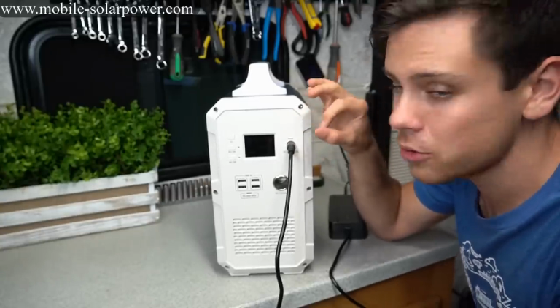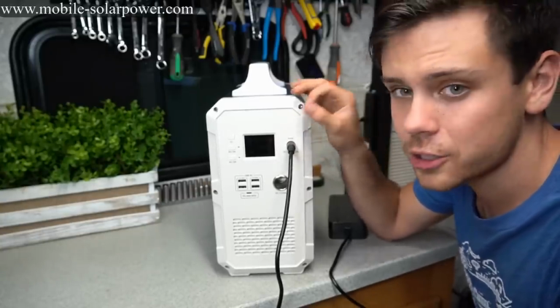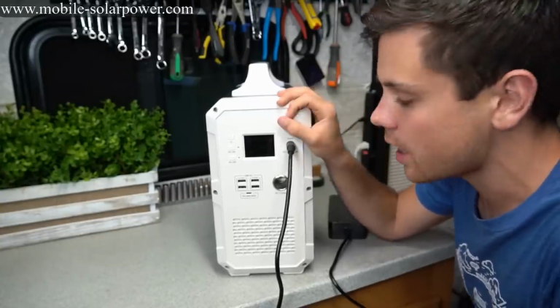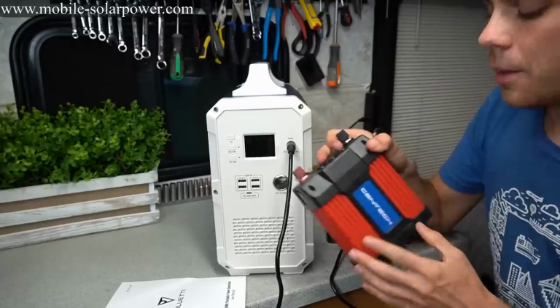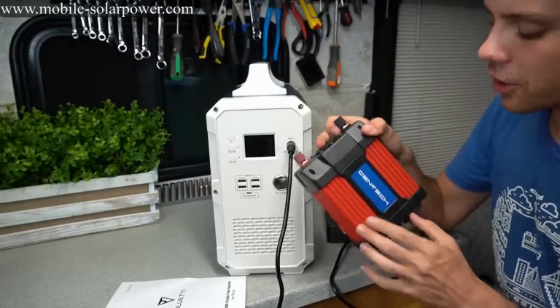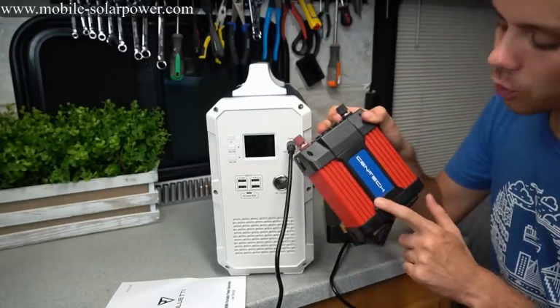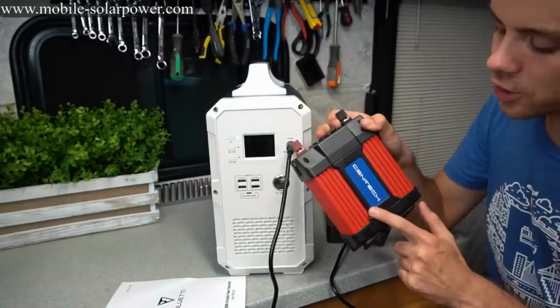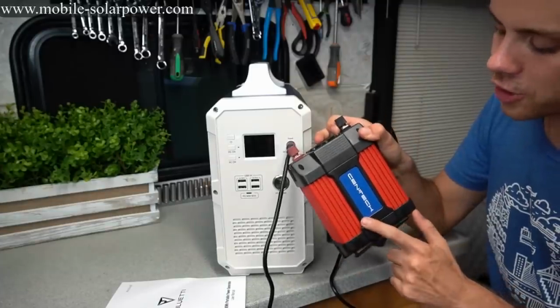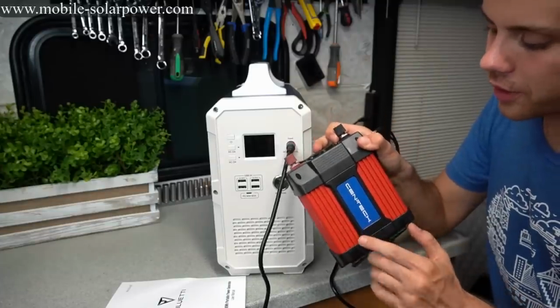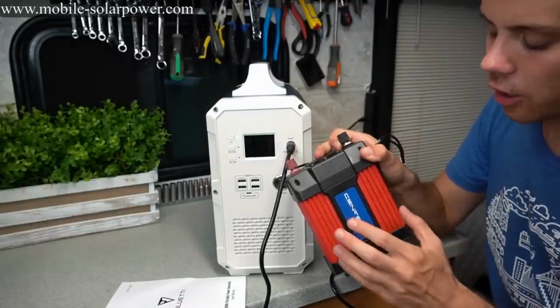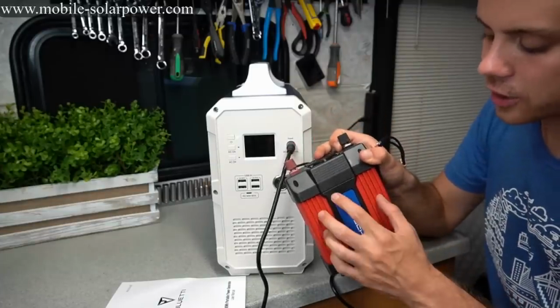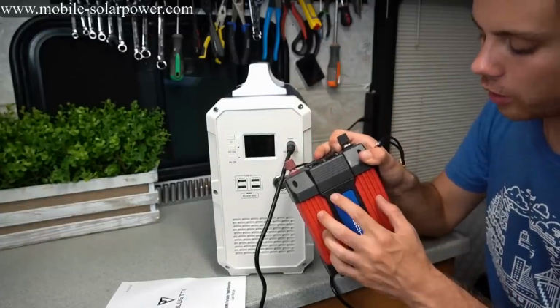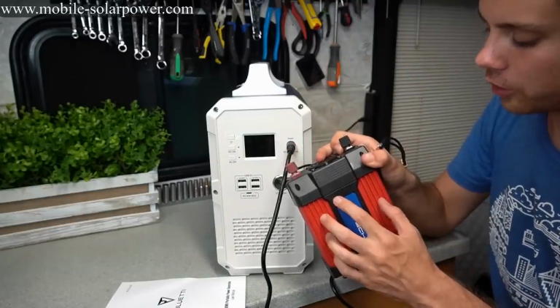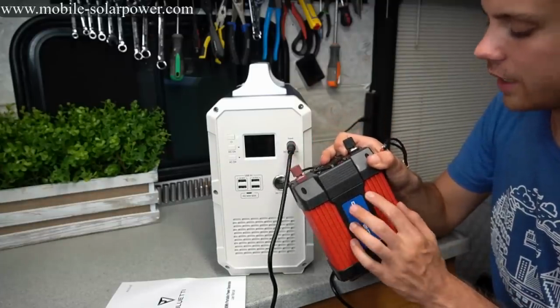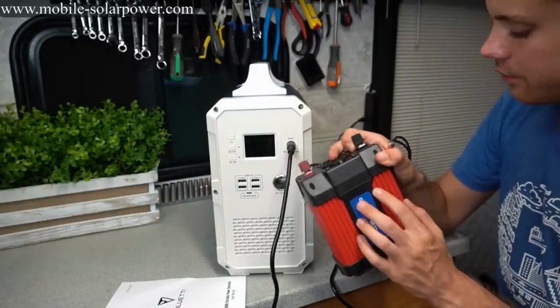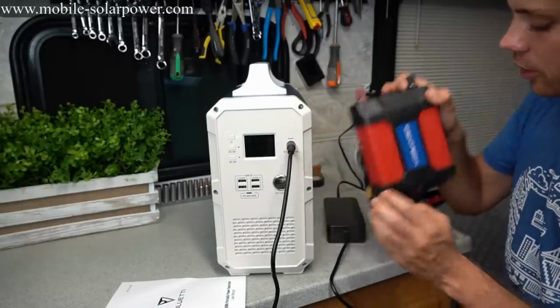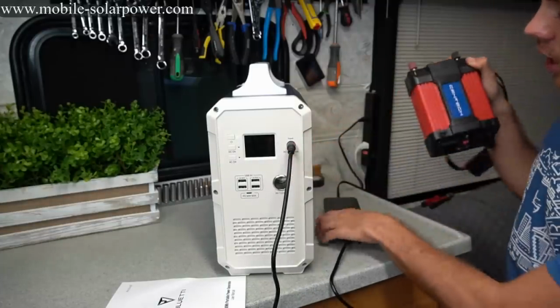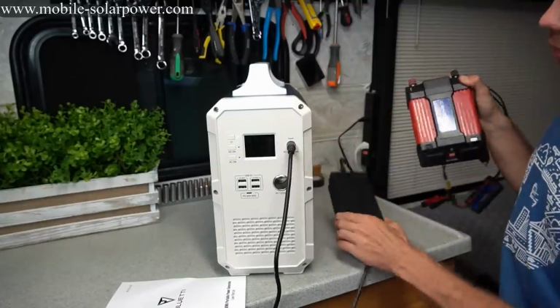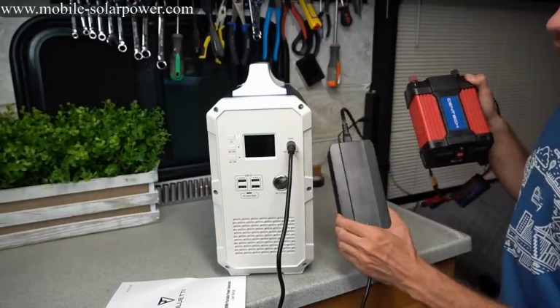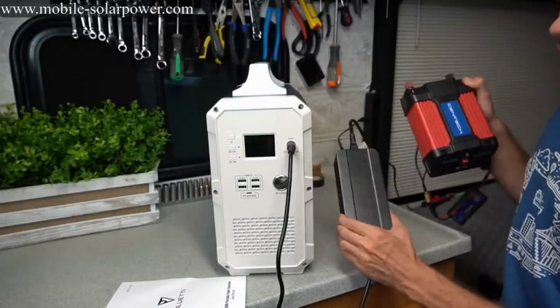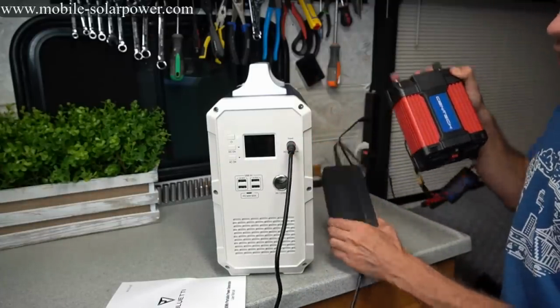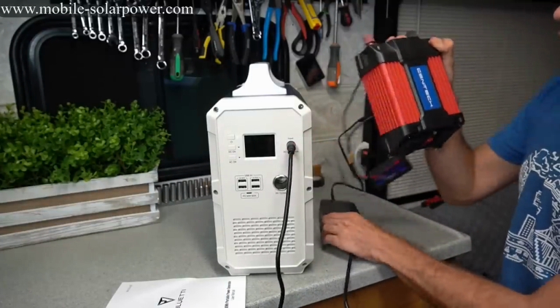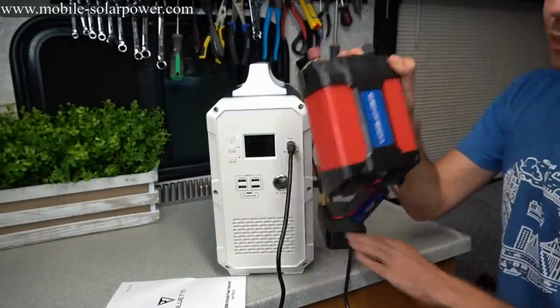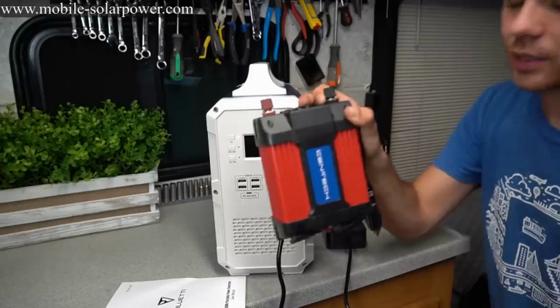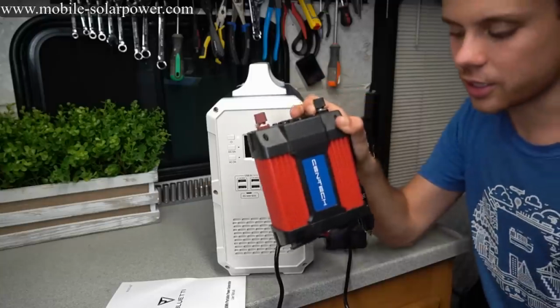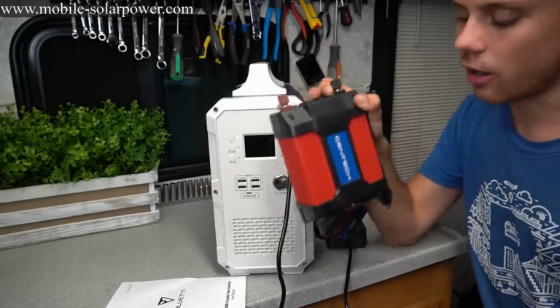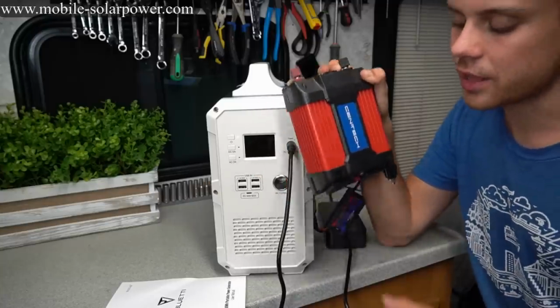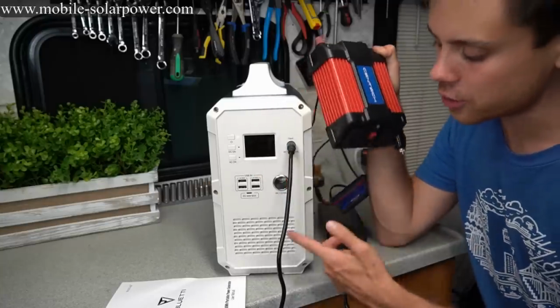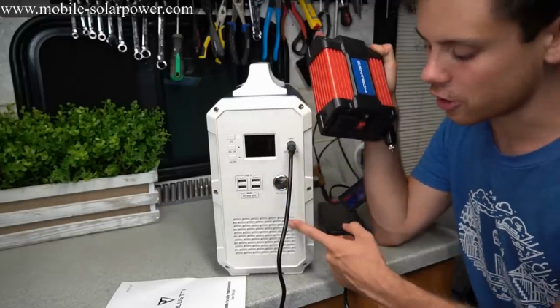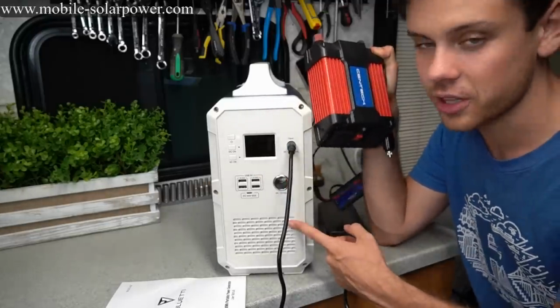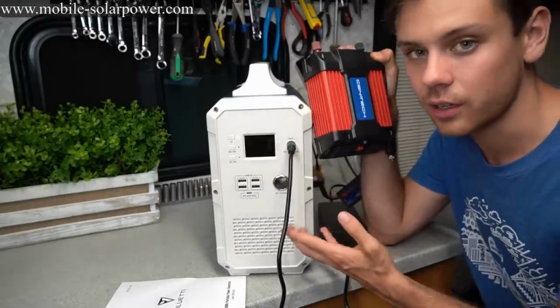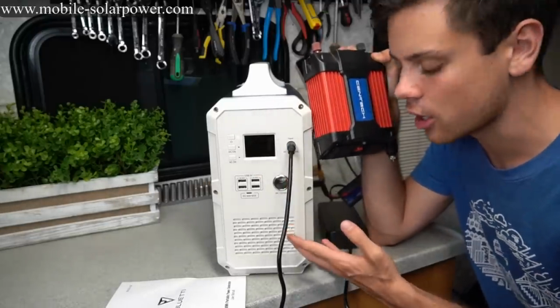So do not do that. But there is a way to charge it with your car — get a 12 volt mini inverter, plug the unit's charger into it, and plug that into your car, and you can charge this on the go.